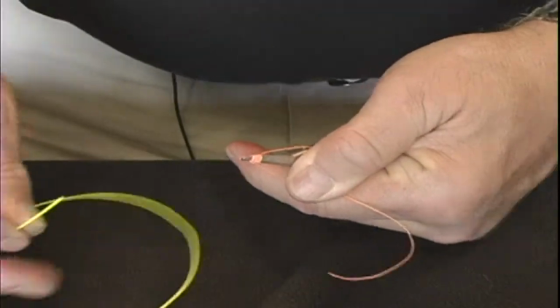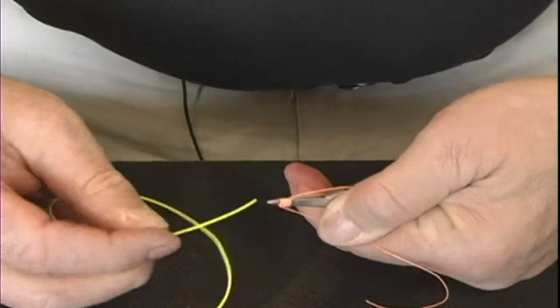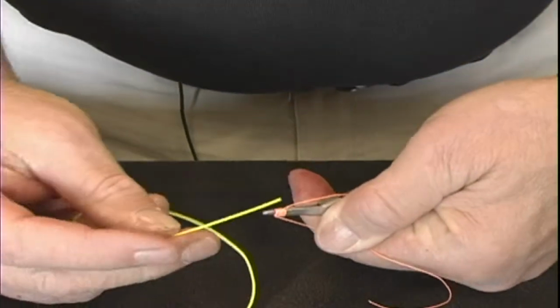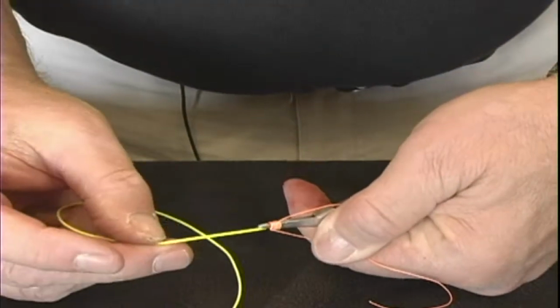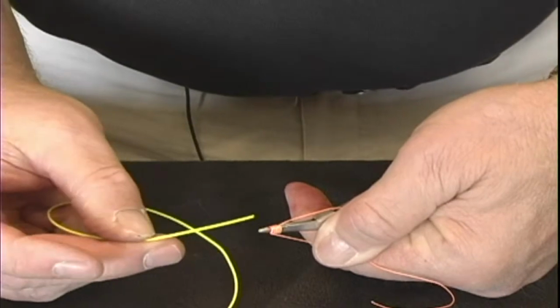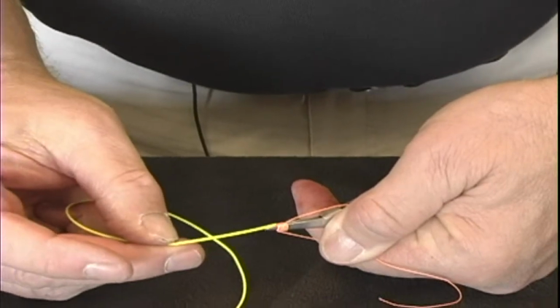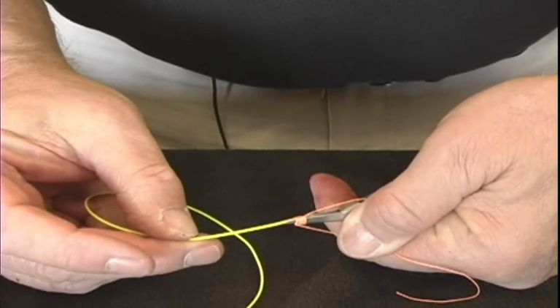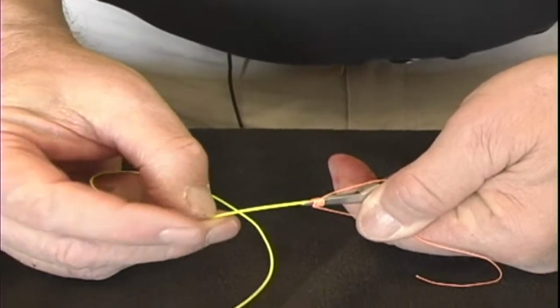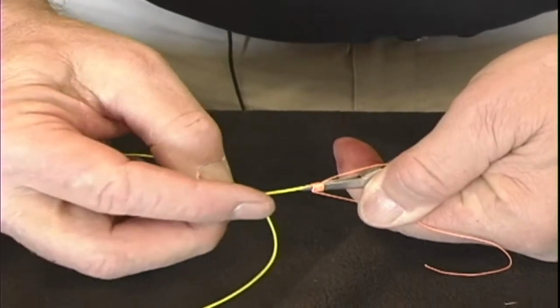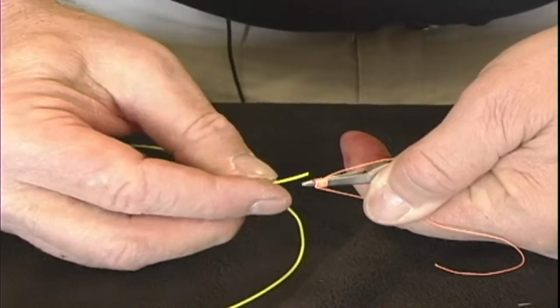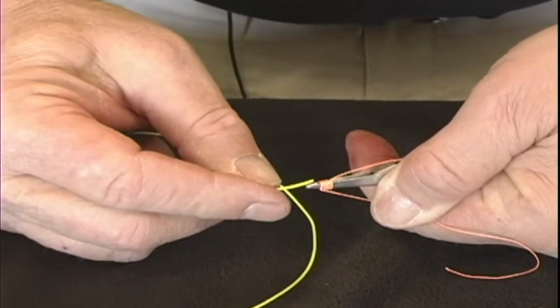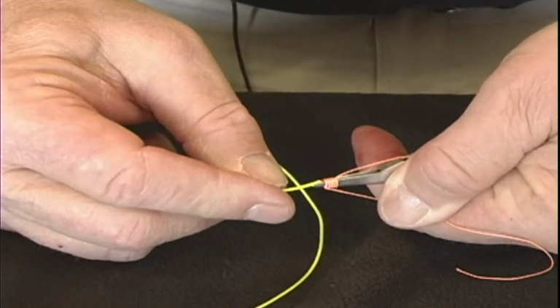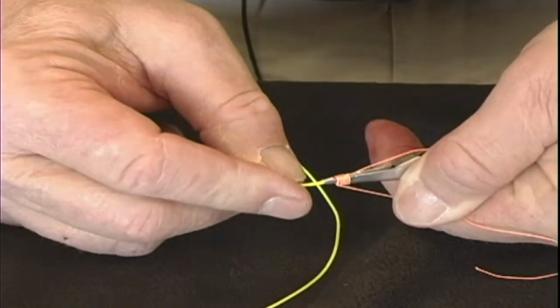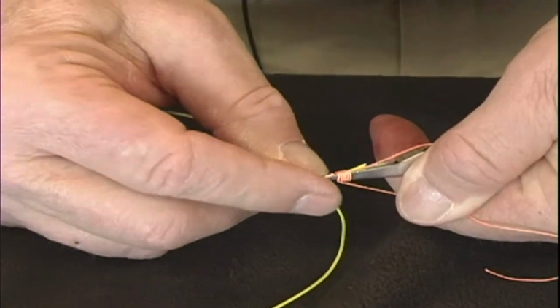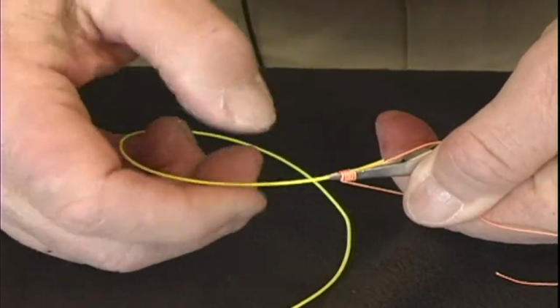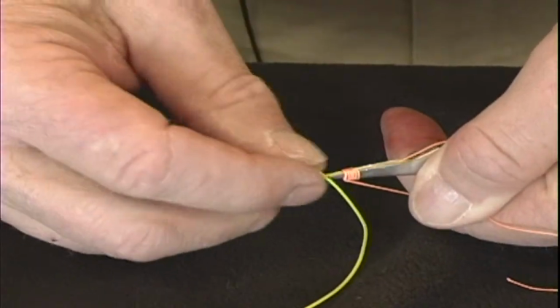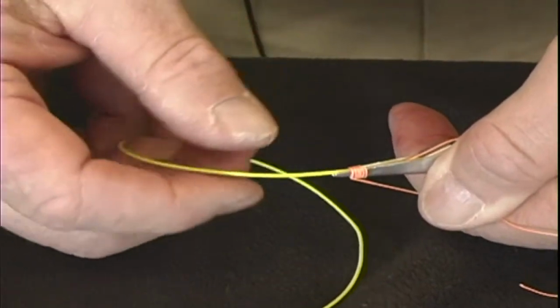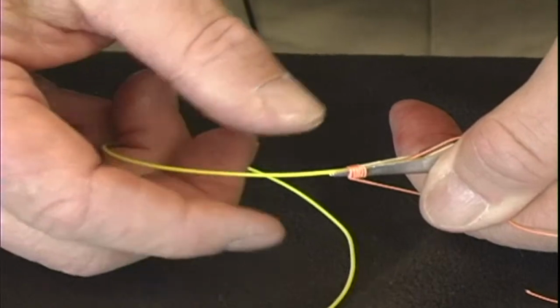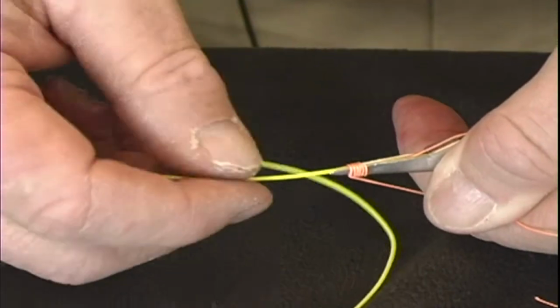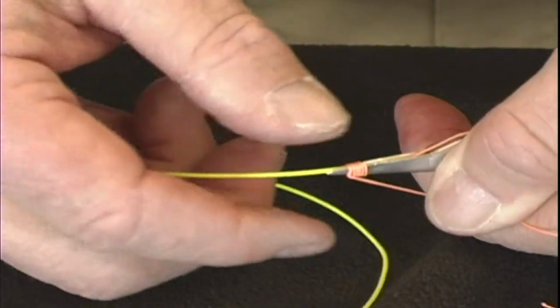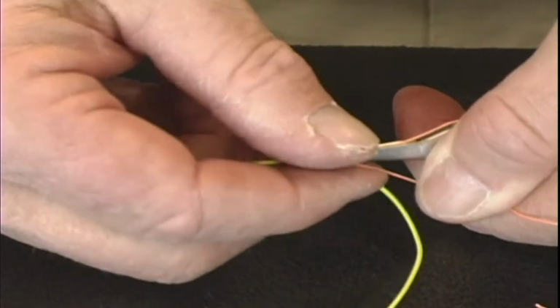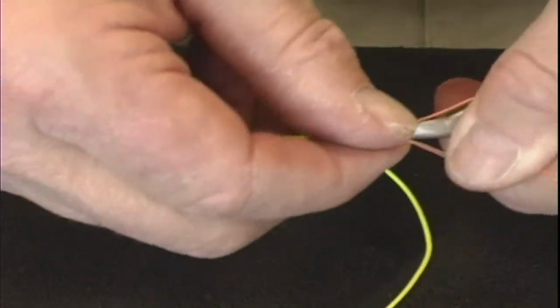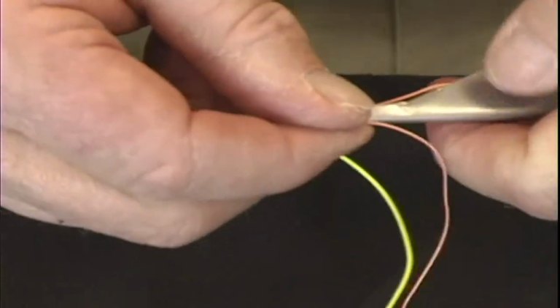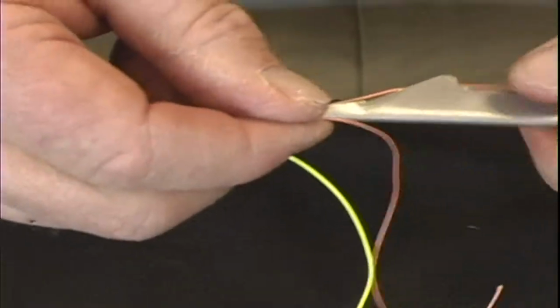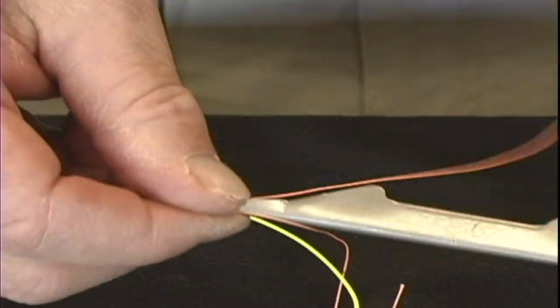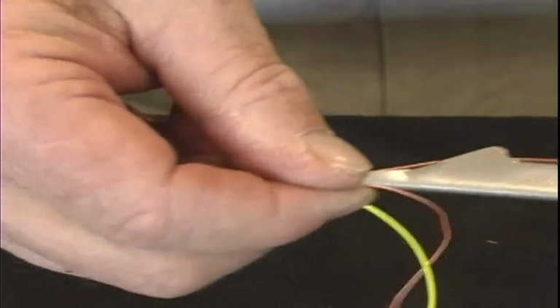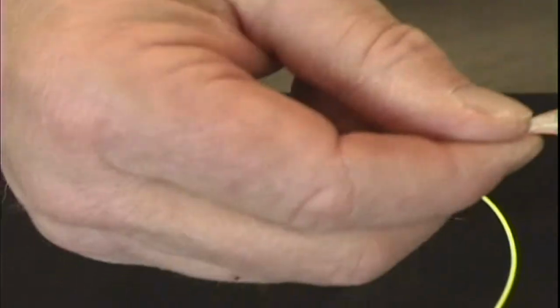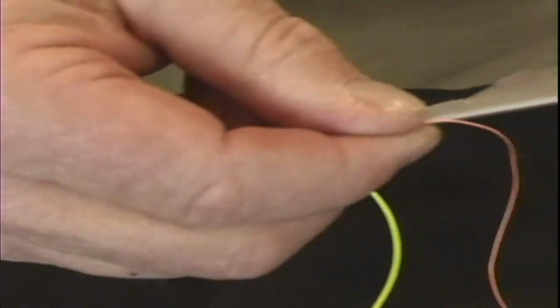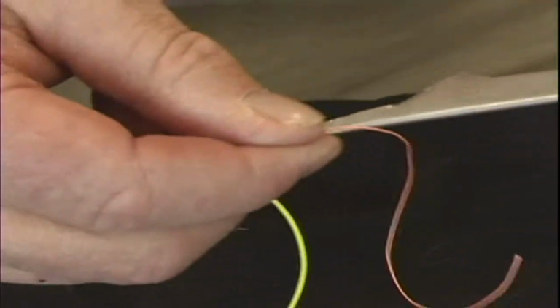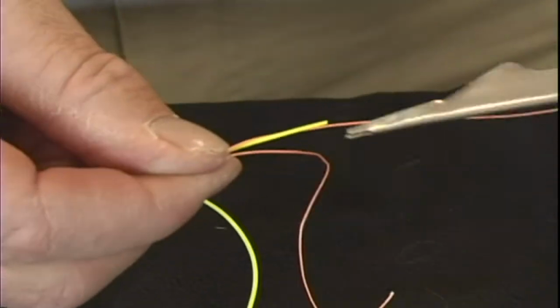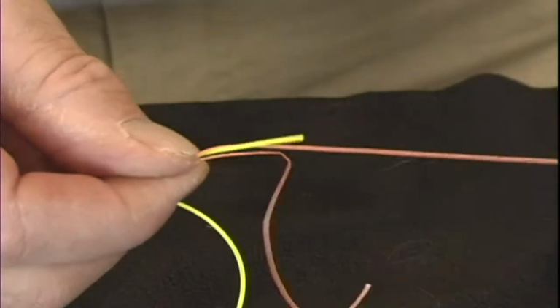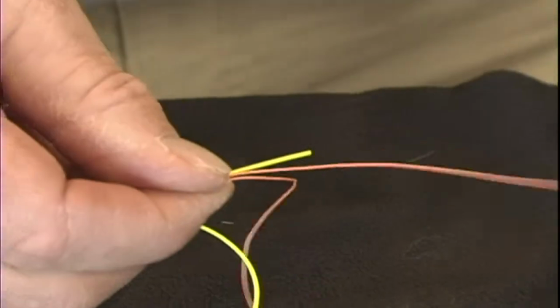Take the end of the fly line and put it through the other end of the tool about 2 to 3 inches. Then hold the loops in your hand.